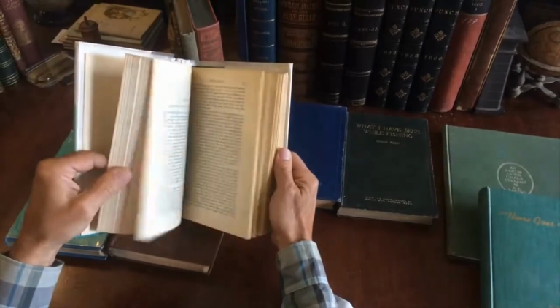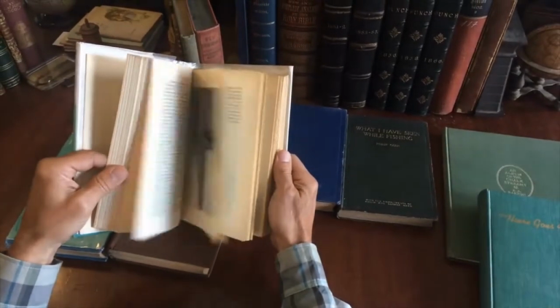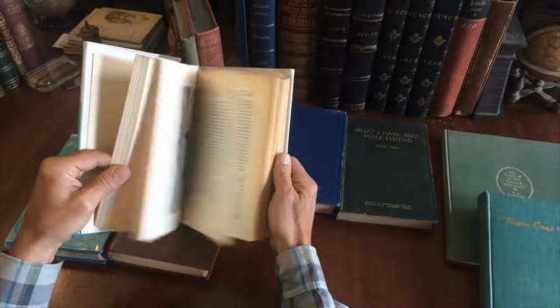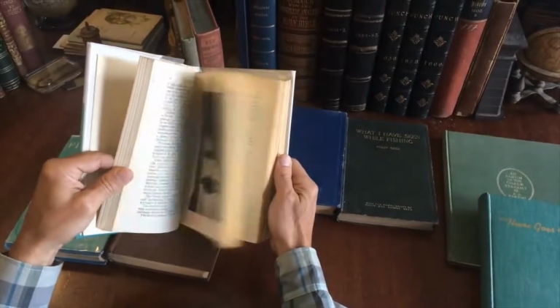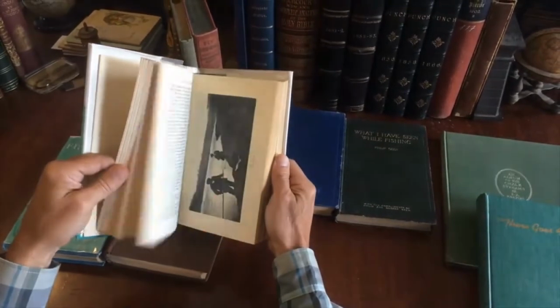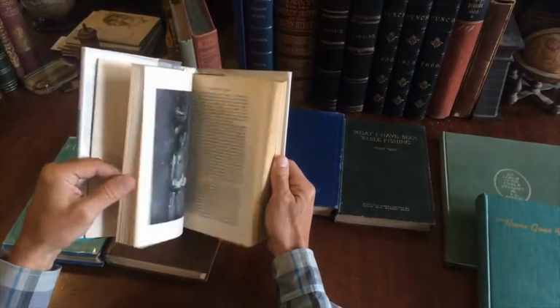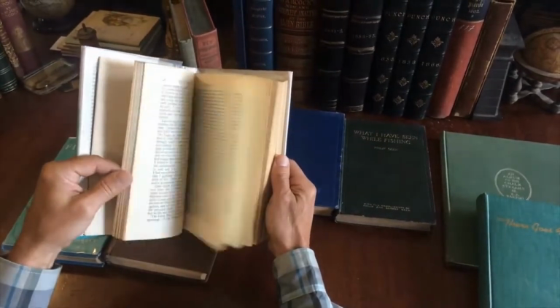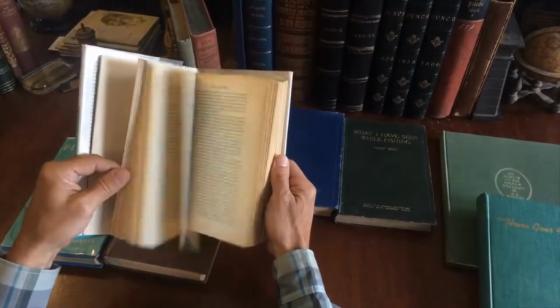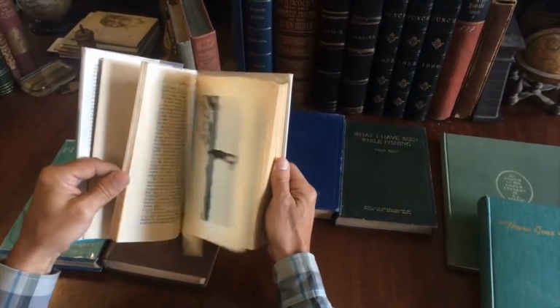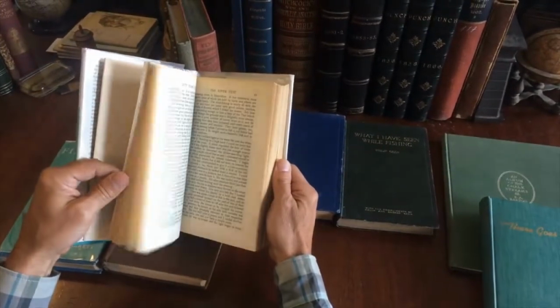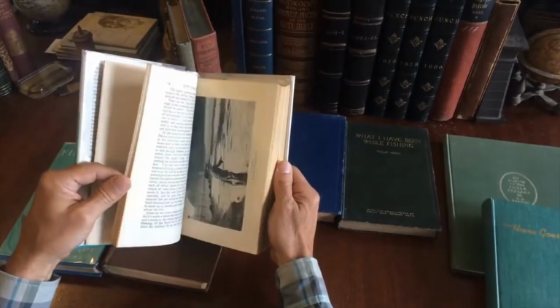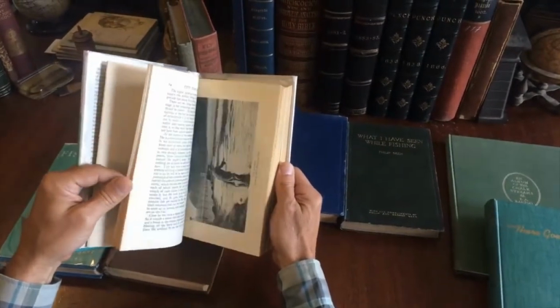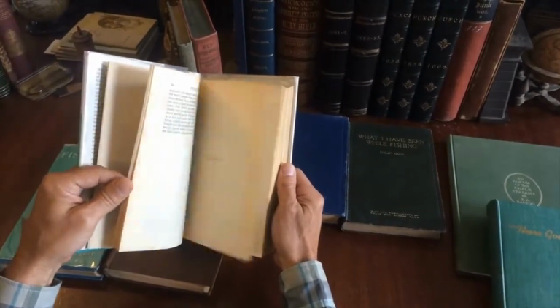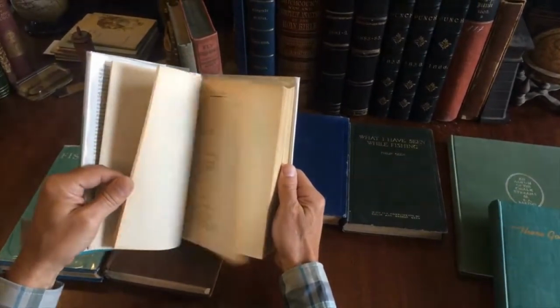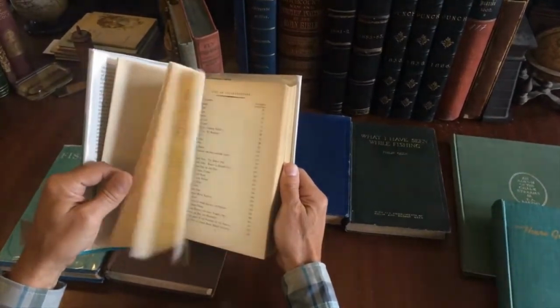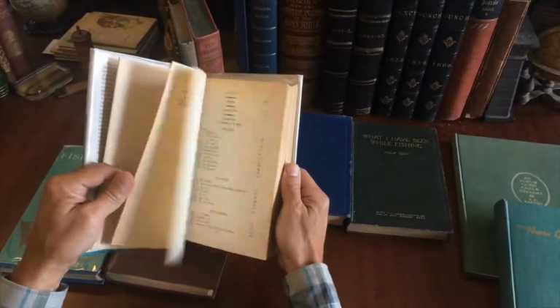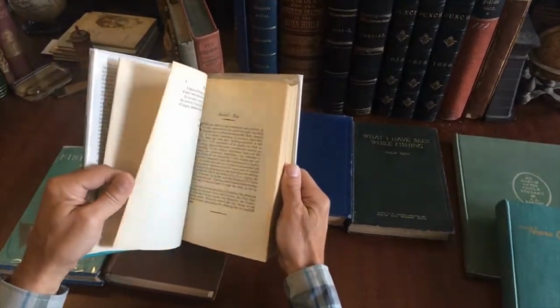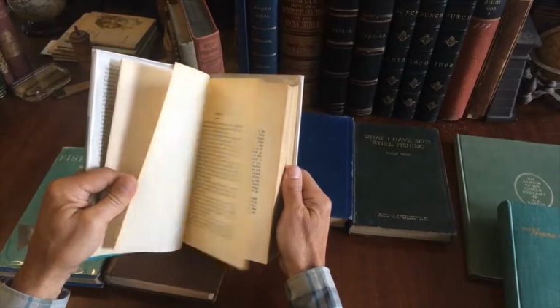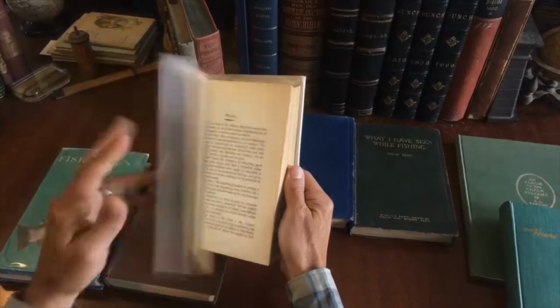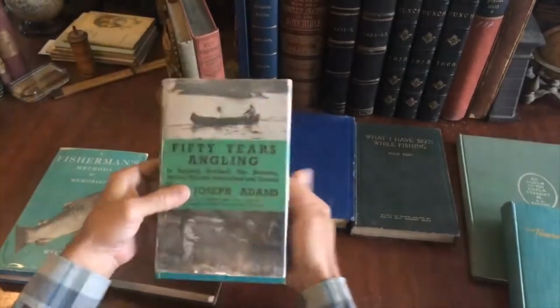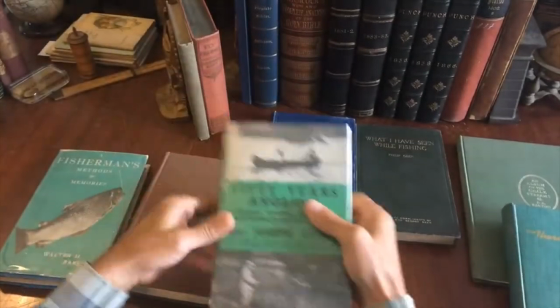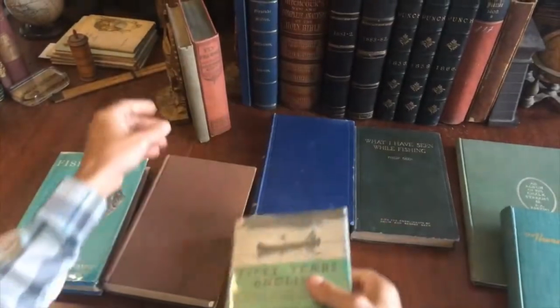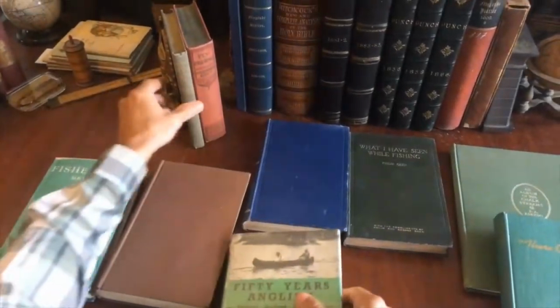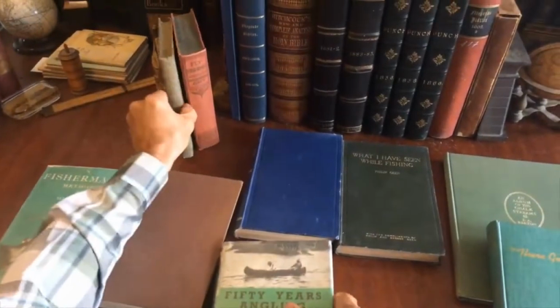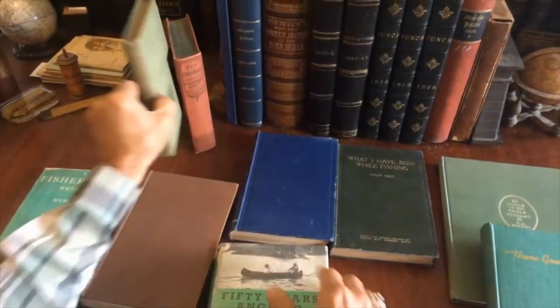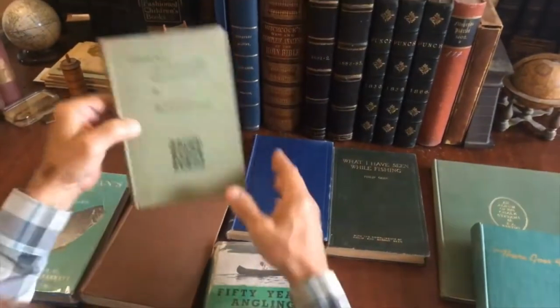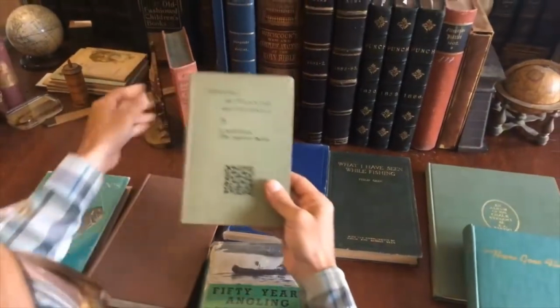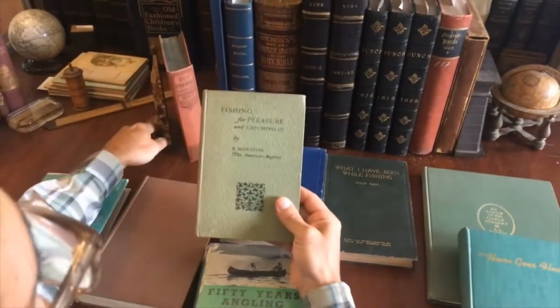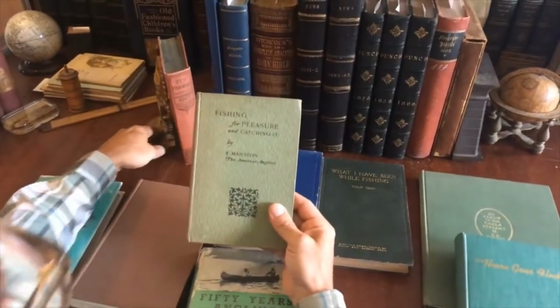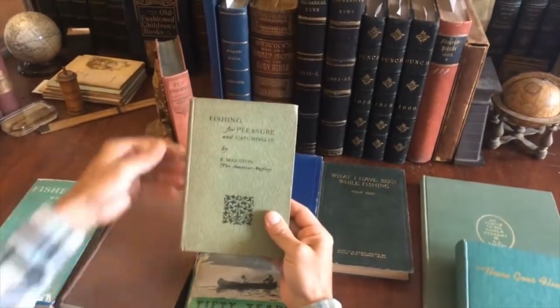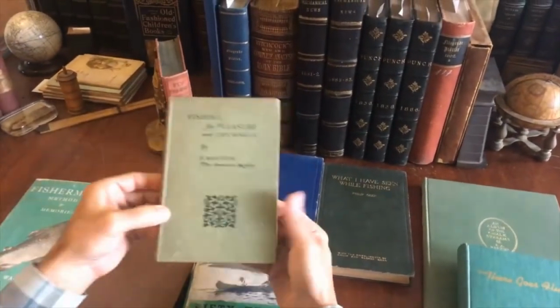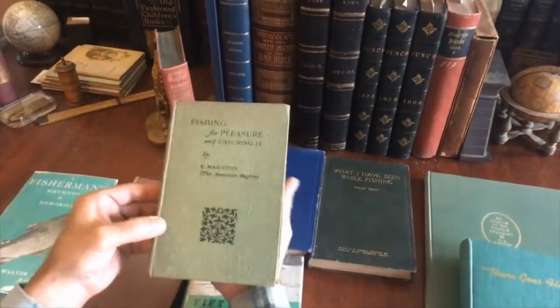Well-illustrated — a profusion of black and white images here. Nice scenic lakes and countryside. 'Fishing for Pleasure.'